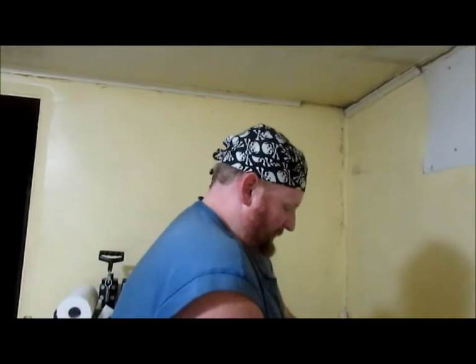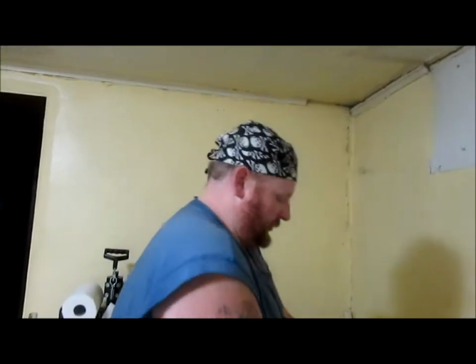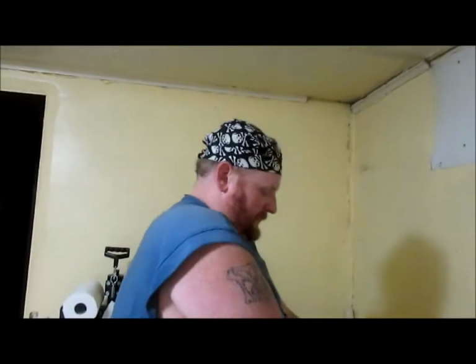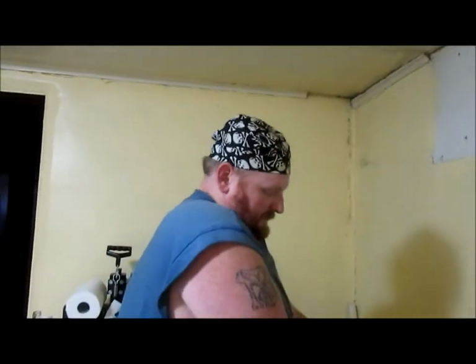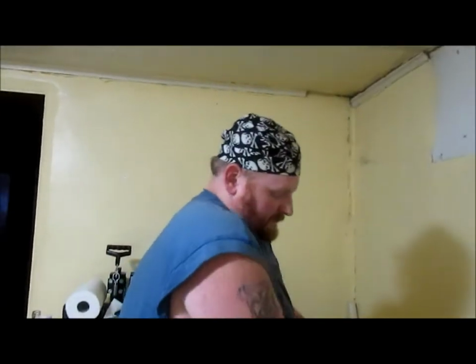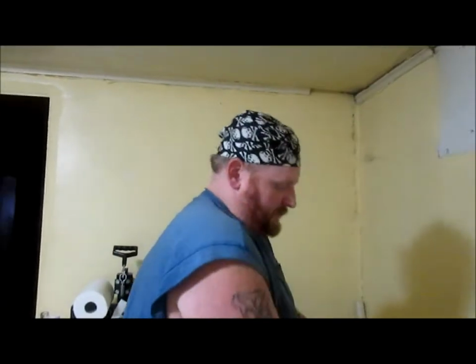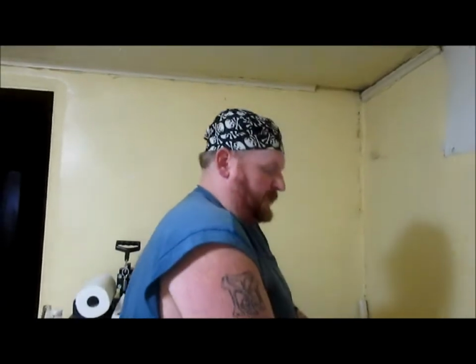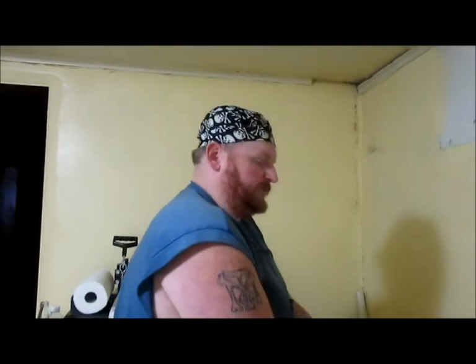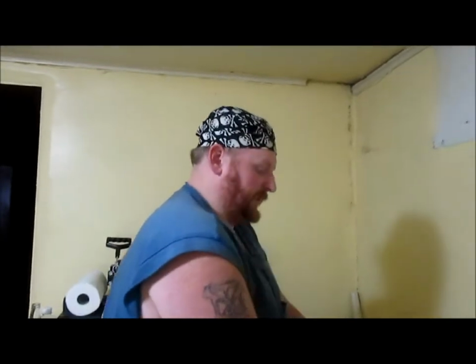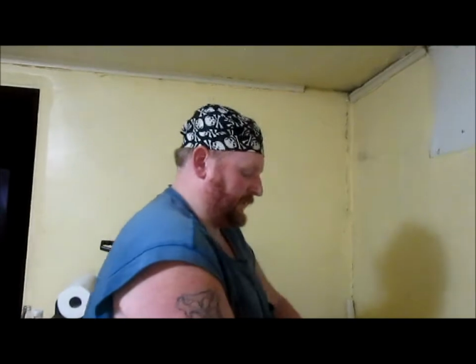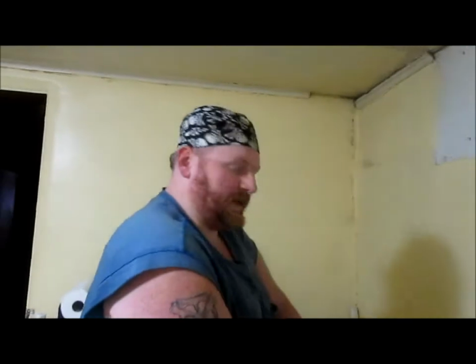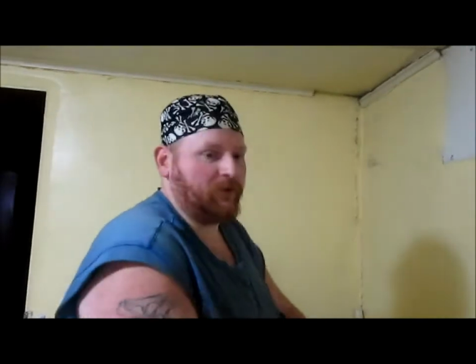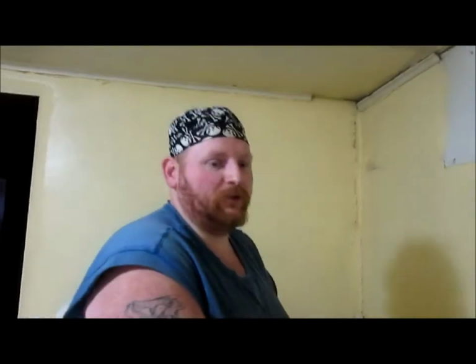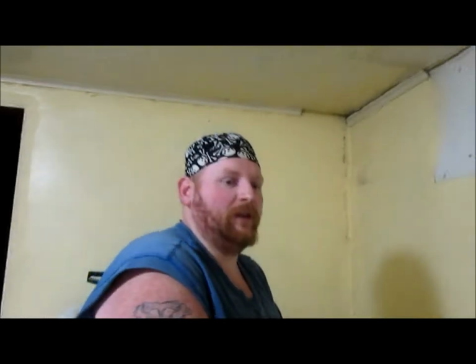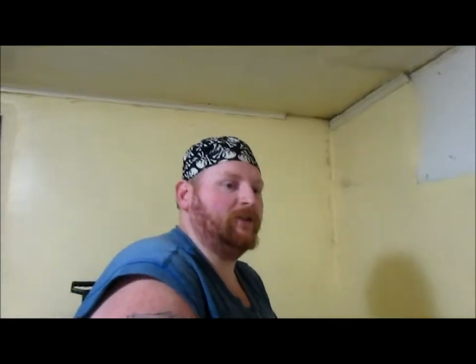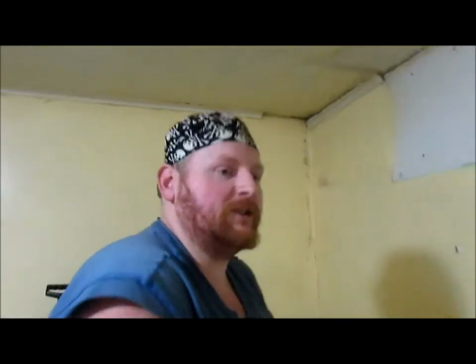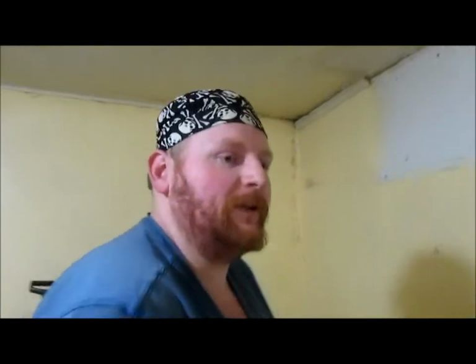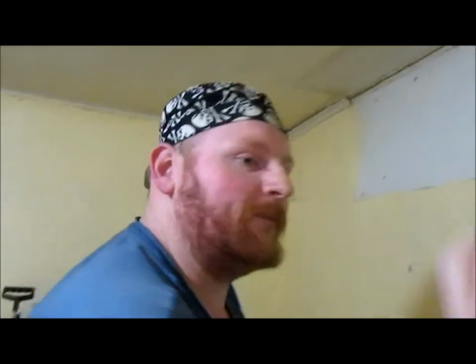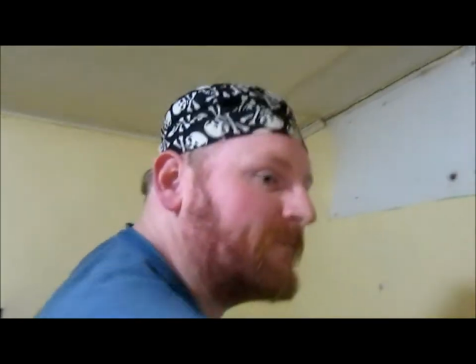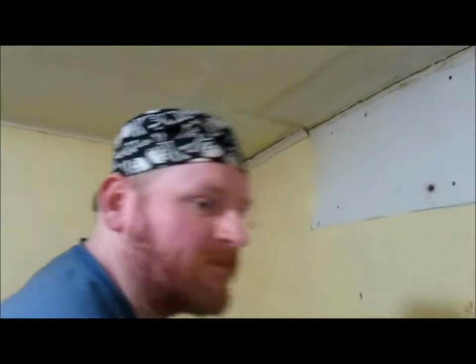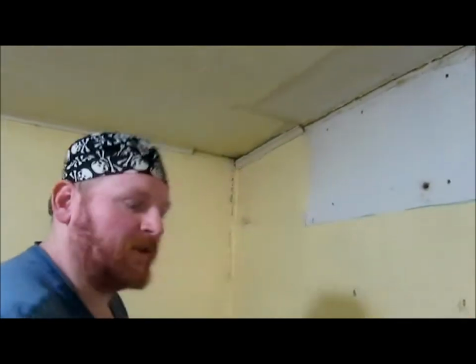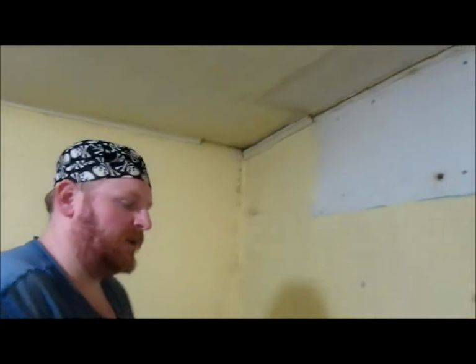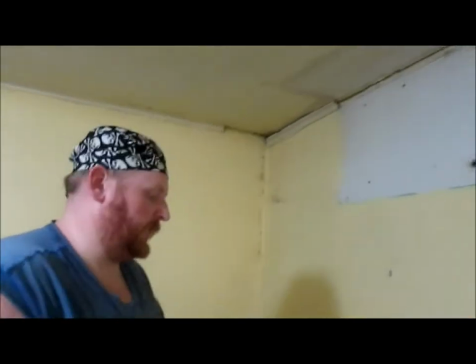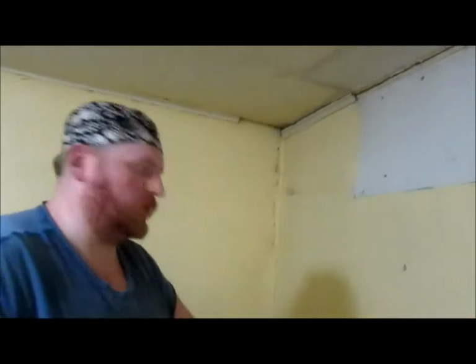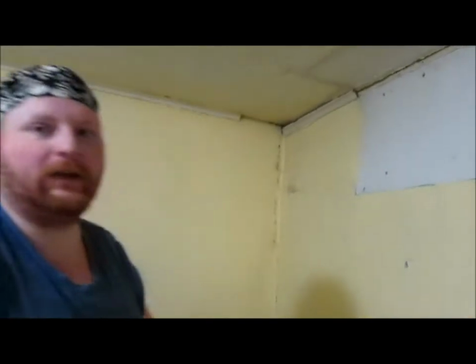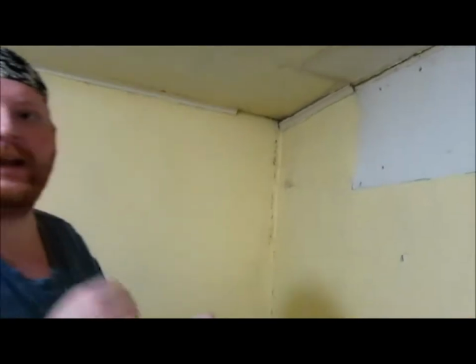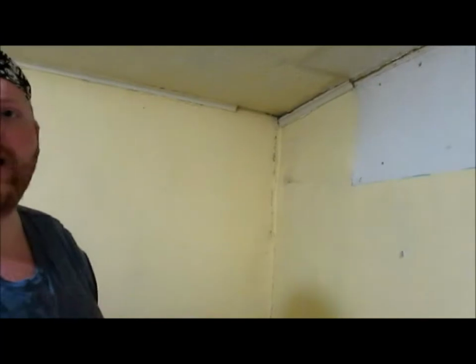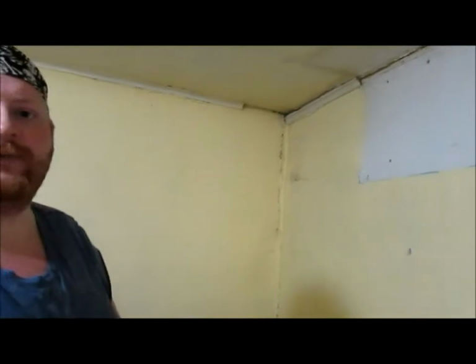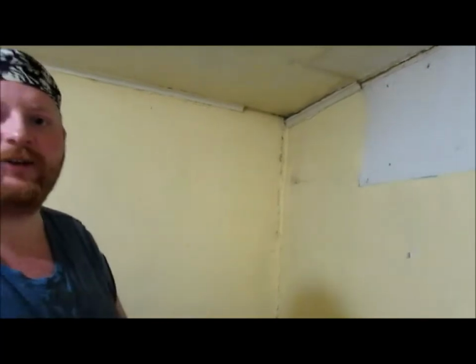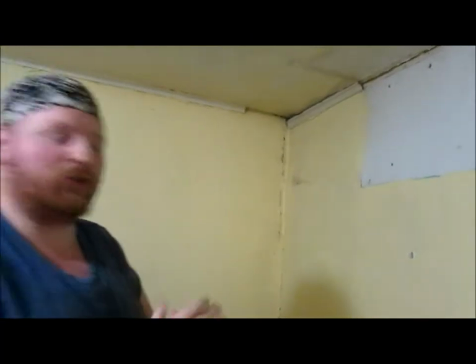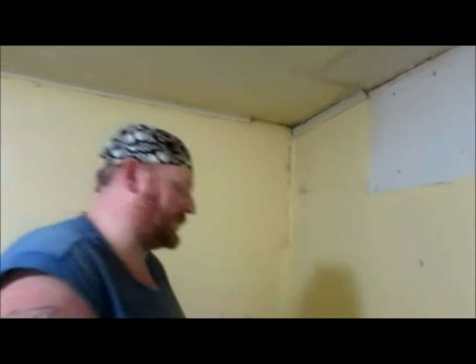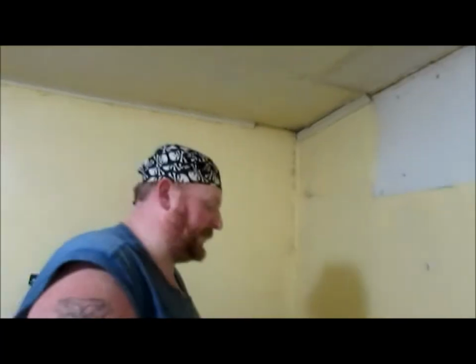Hey y'all, Bubba here. Tonight we're doing a healthy recipe — we're doing a cauliflower crust pizza.